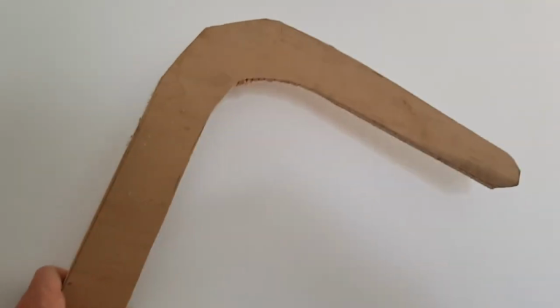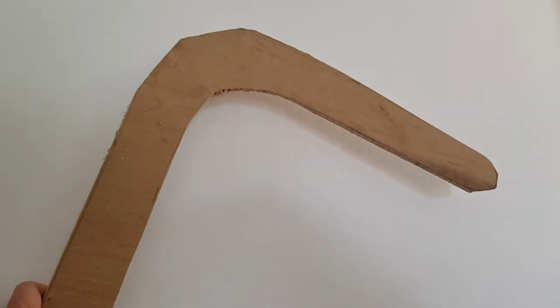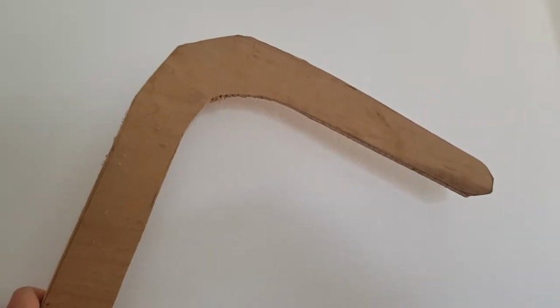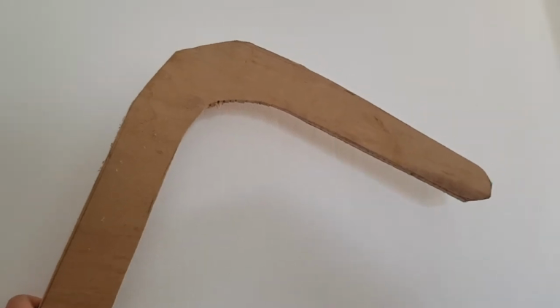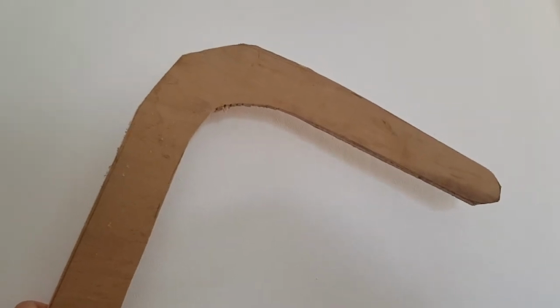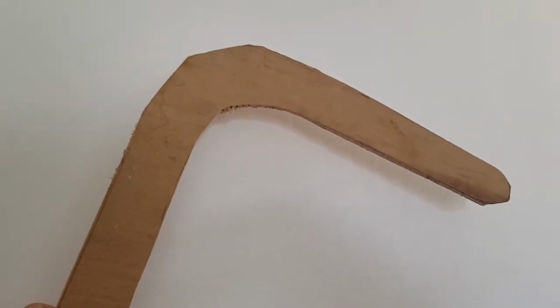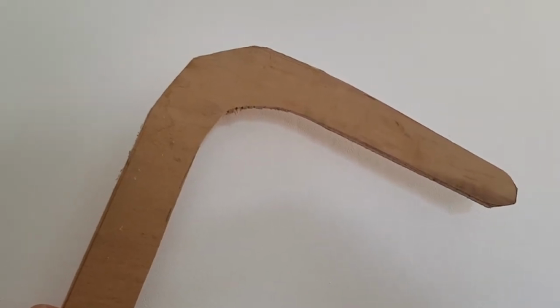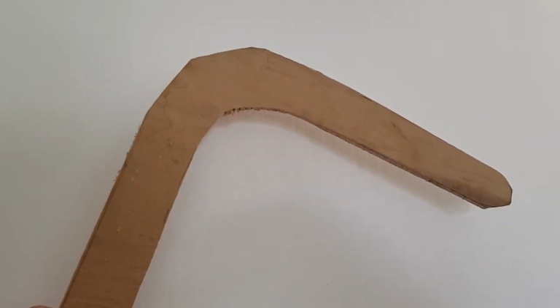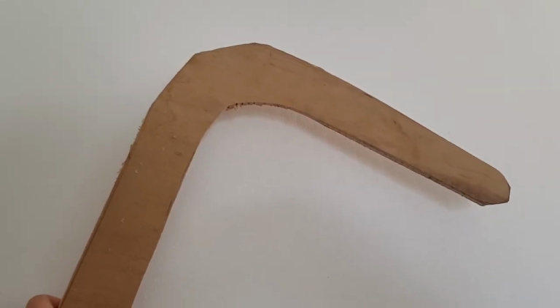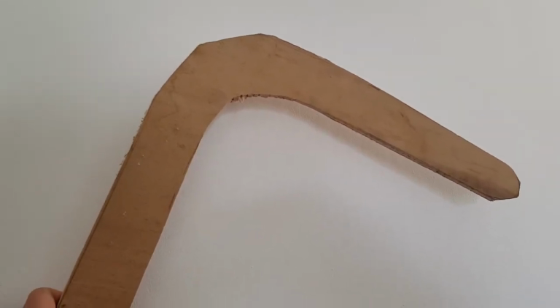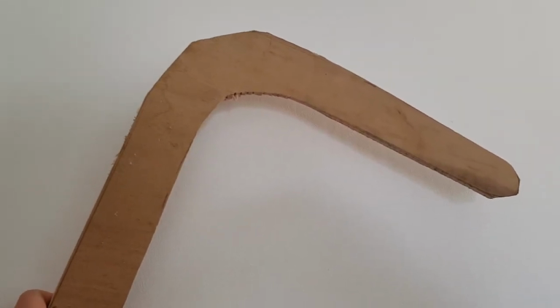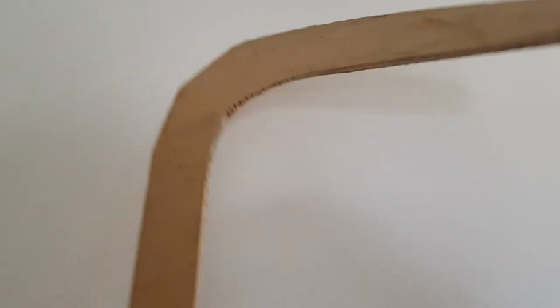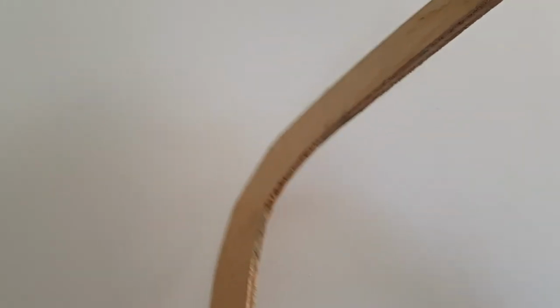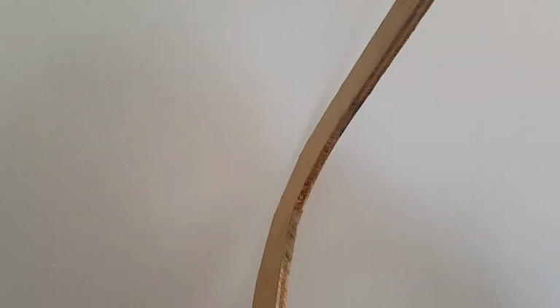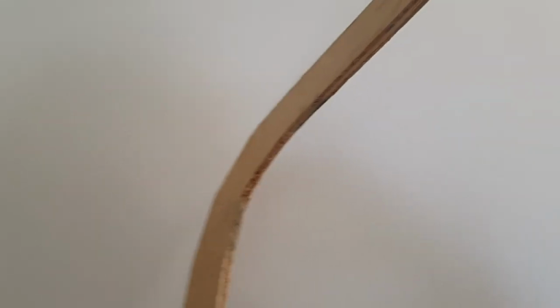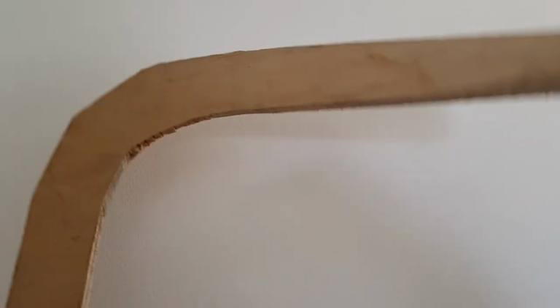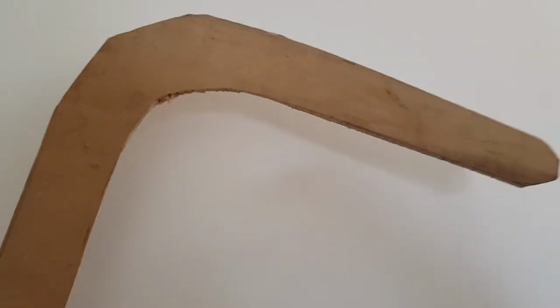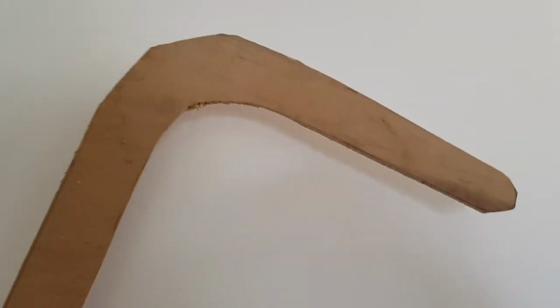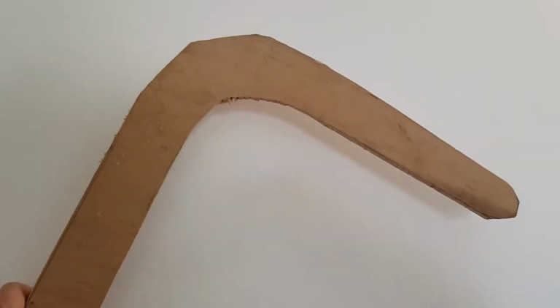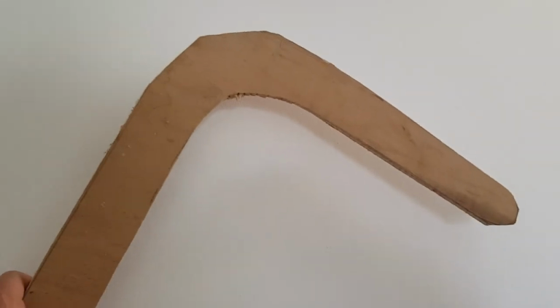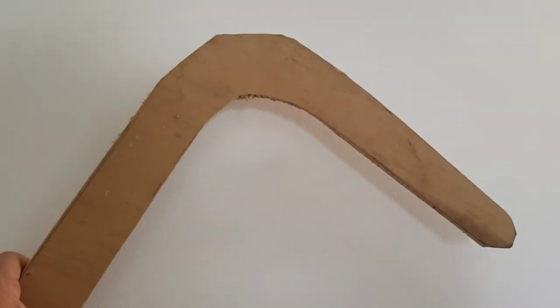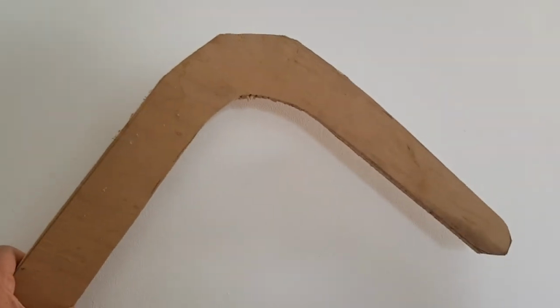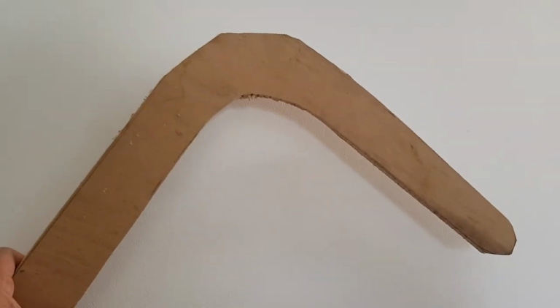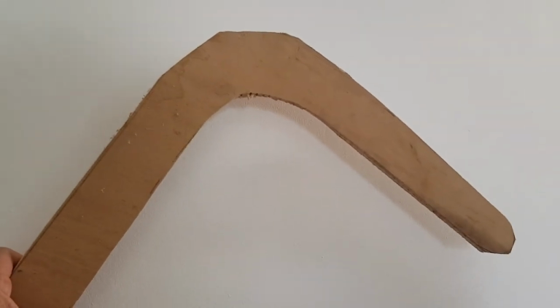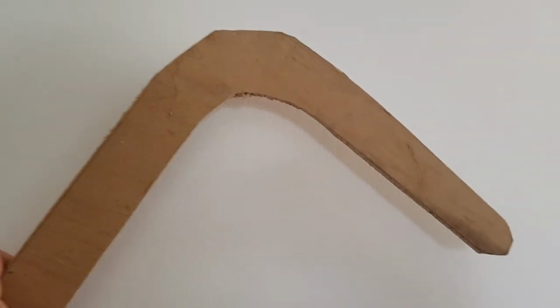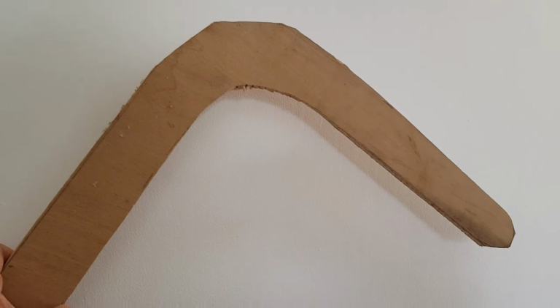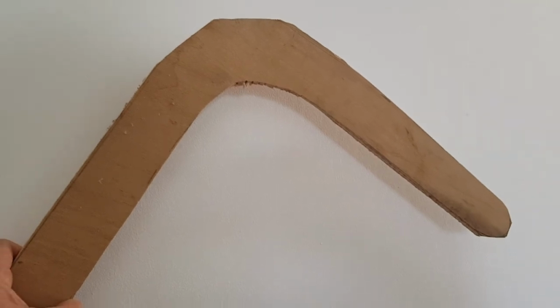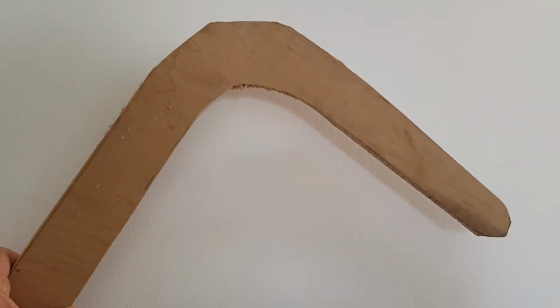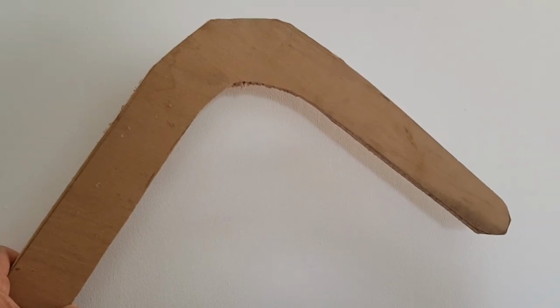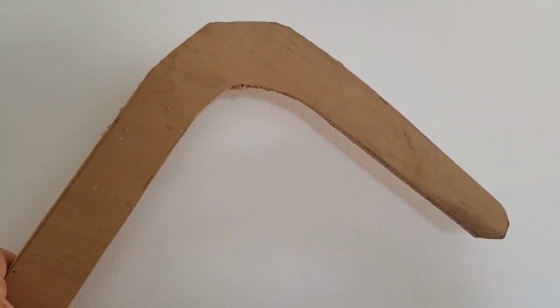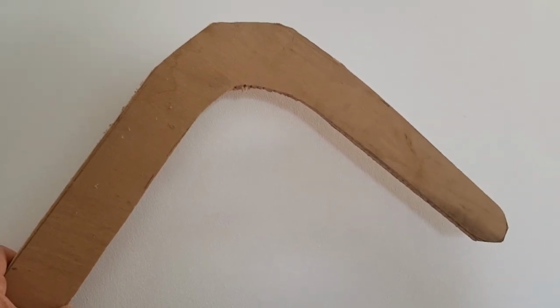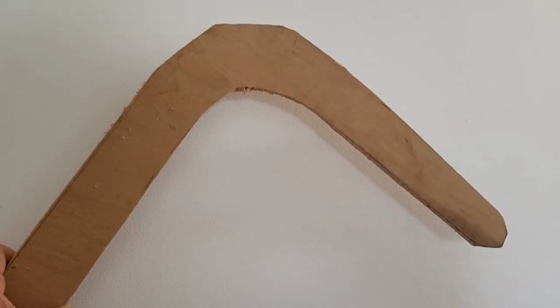I shall put the finished item up in a week or so, but I just thought I'd tell you, I'm actually as usual doing projects. So hopefully you'll like this clip and hopefully it inspires you to make boomerangs too. G'day.